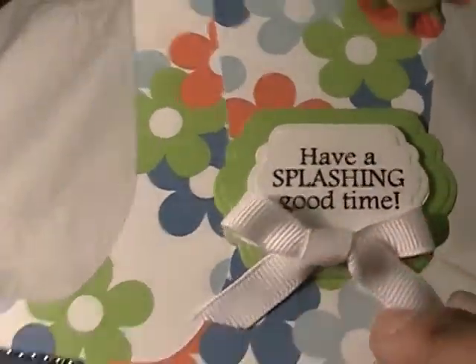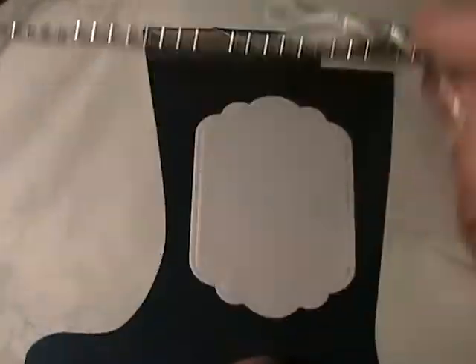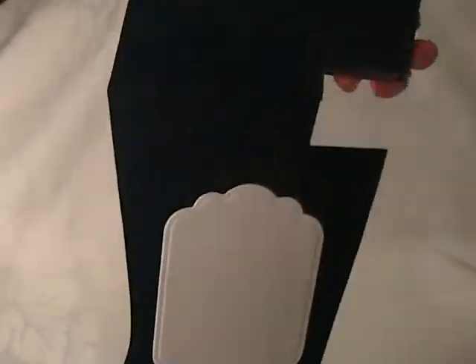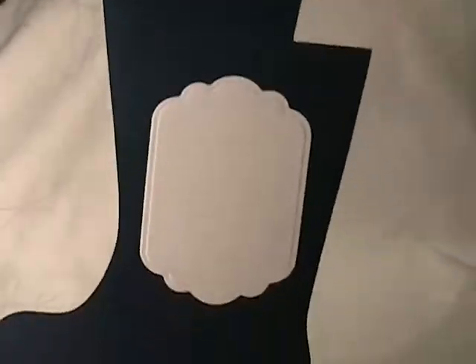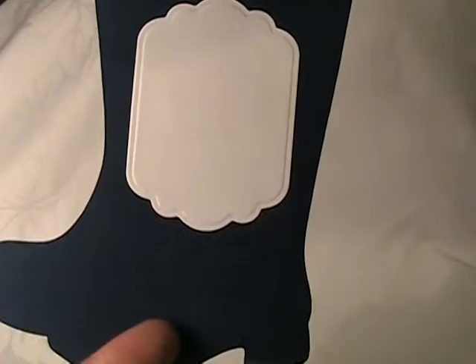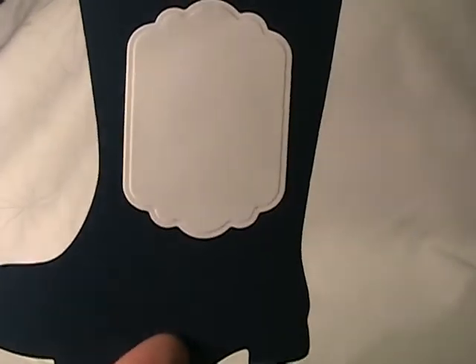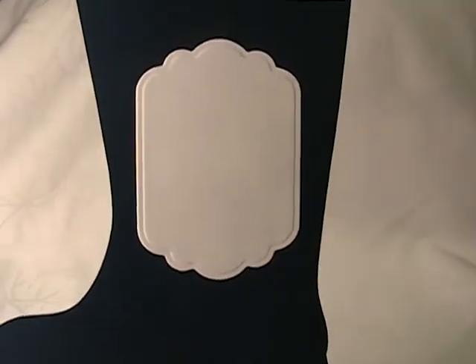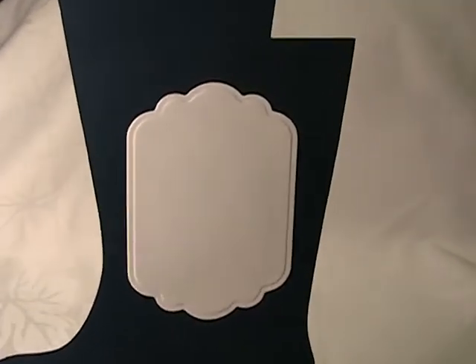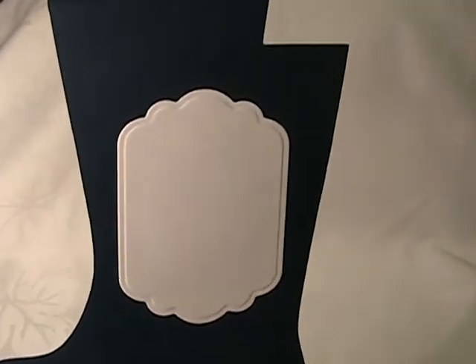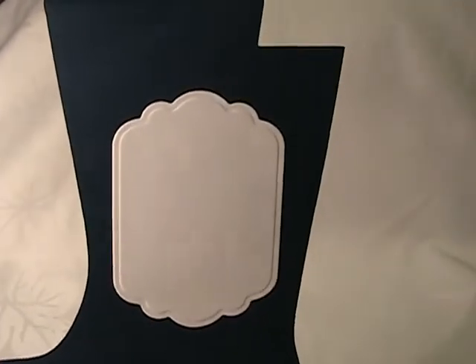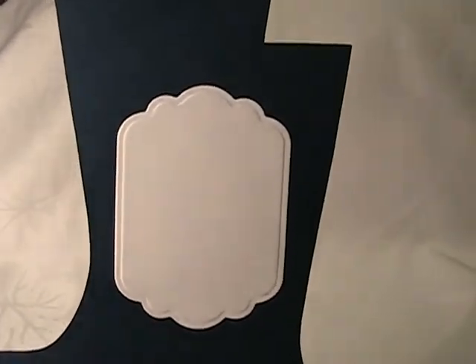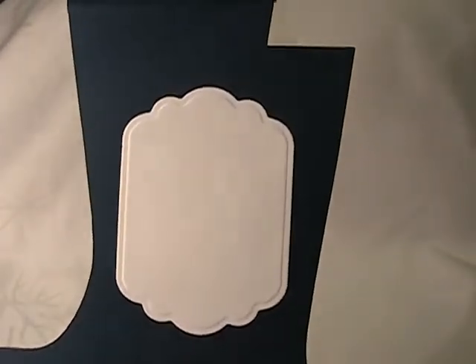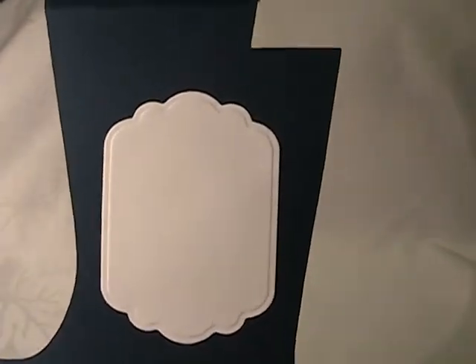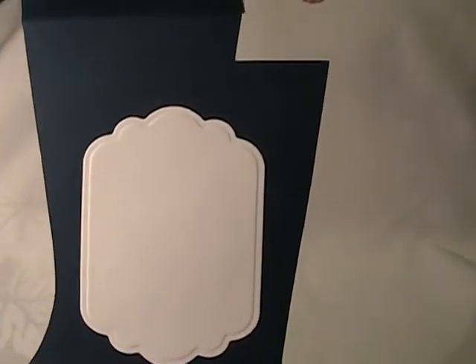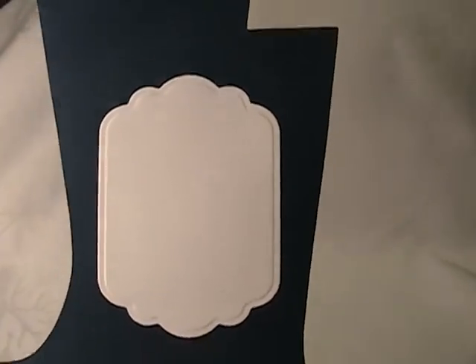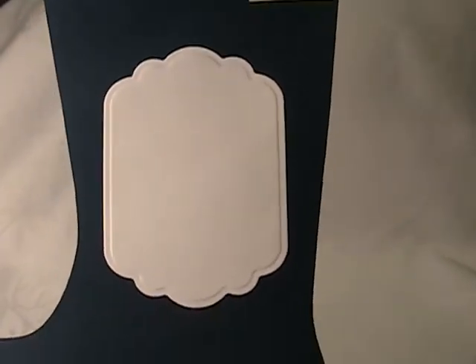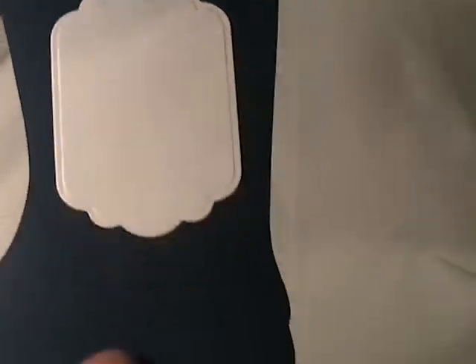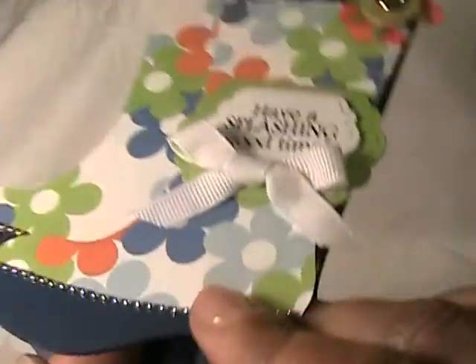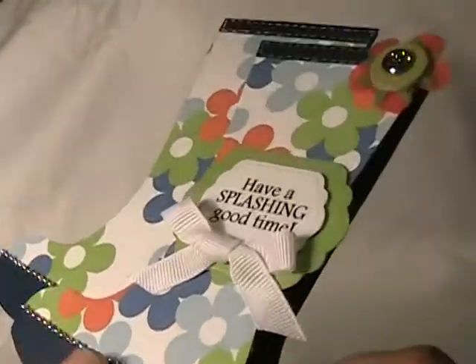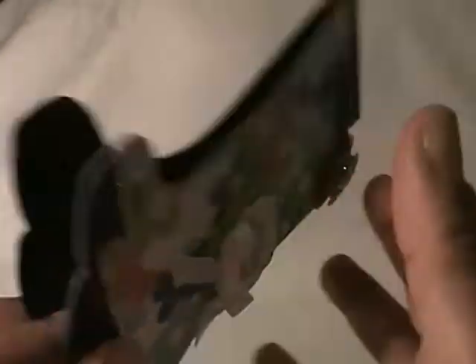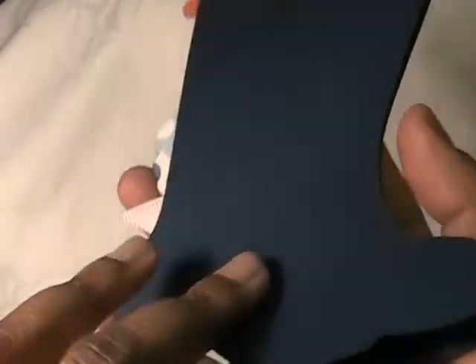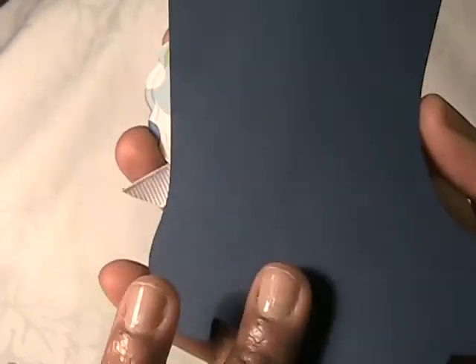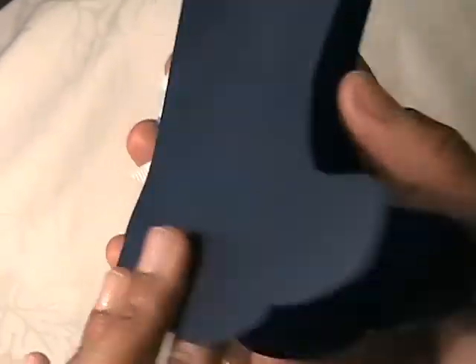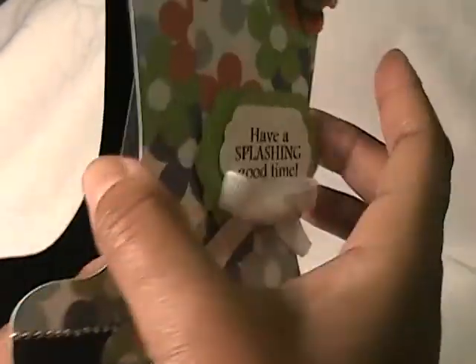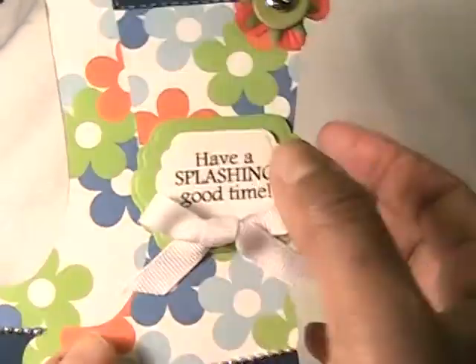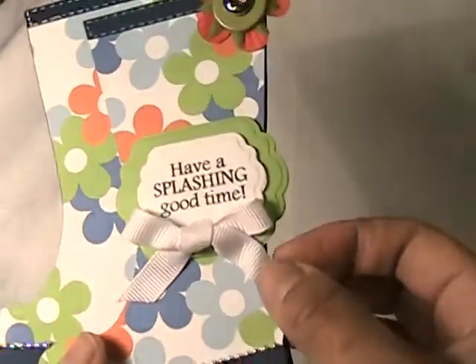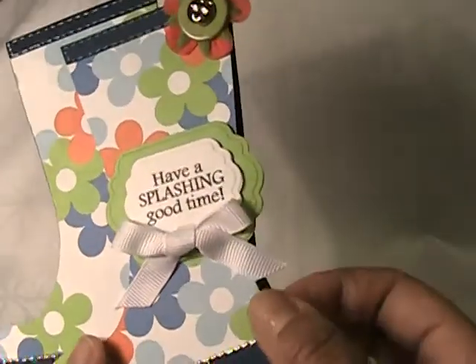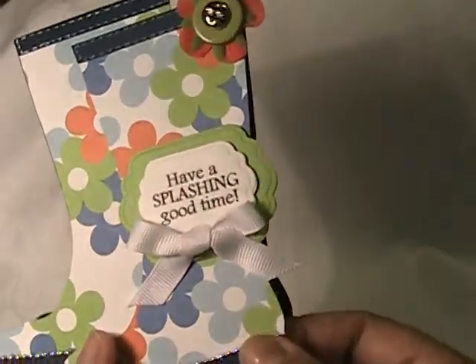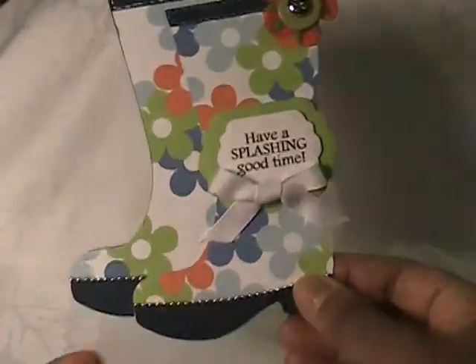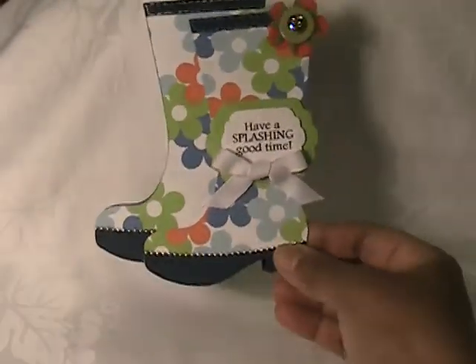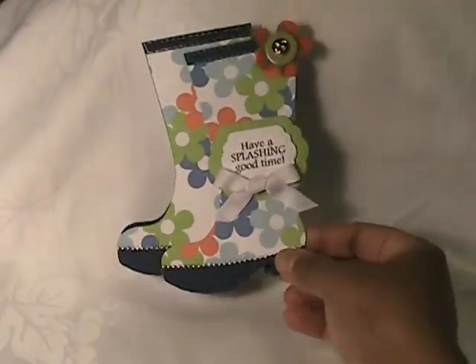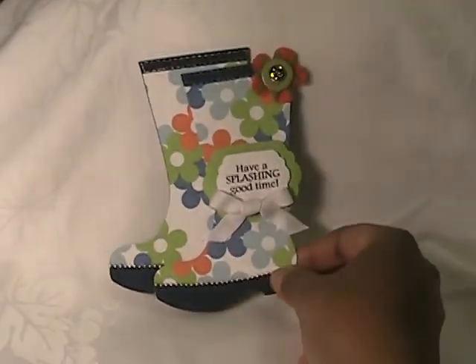I just cut out another shape for if I want to write on the inside. I really love the way this one turned out.